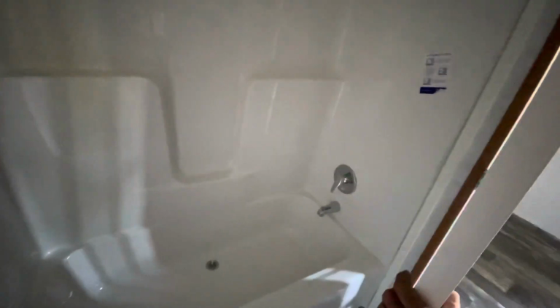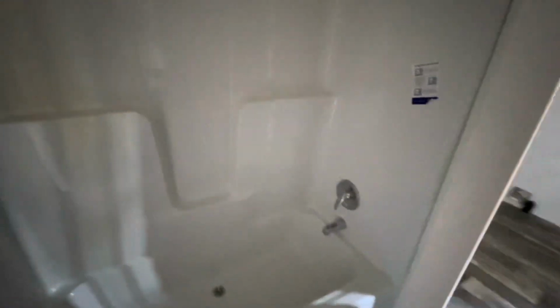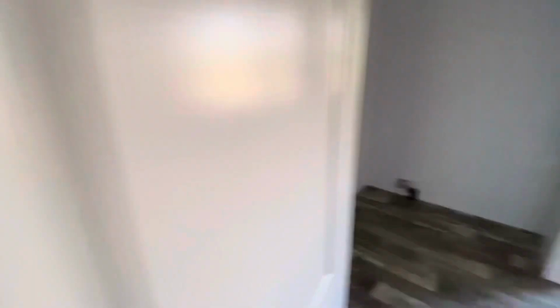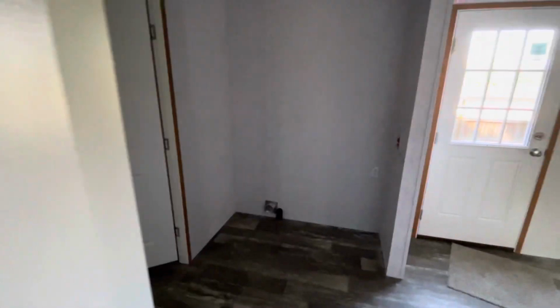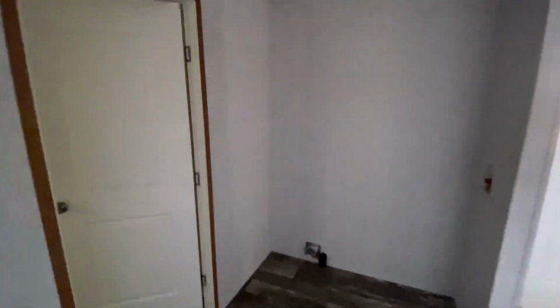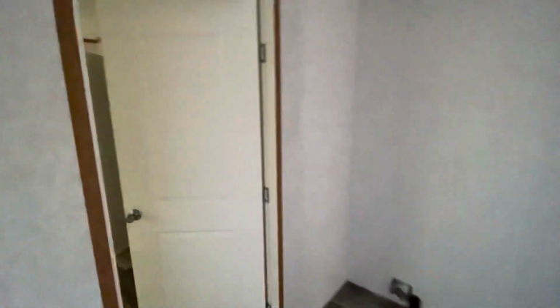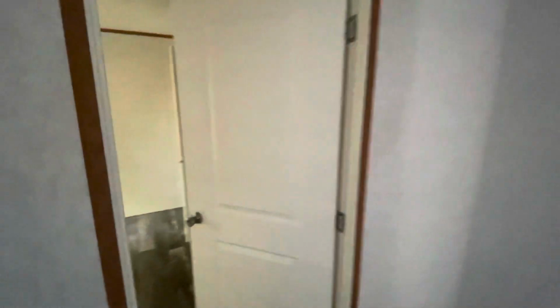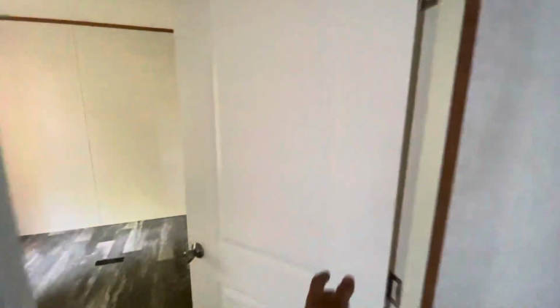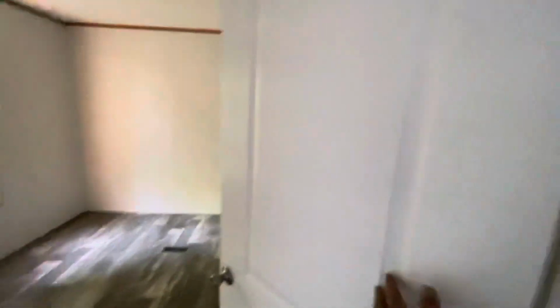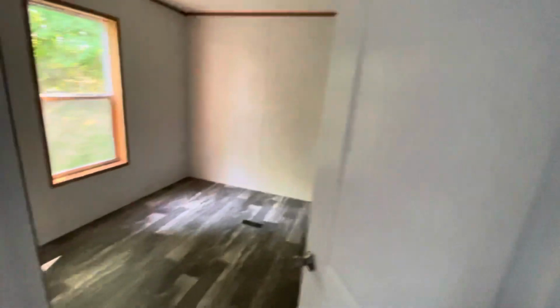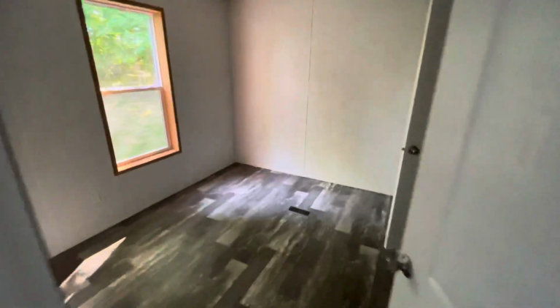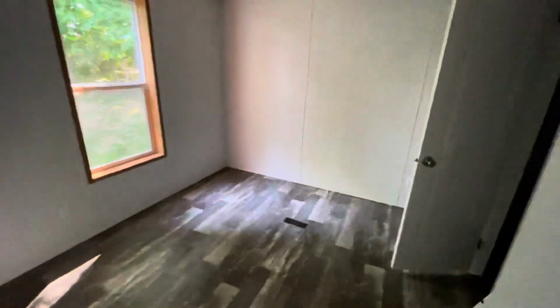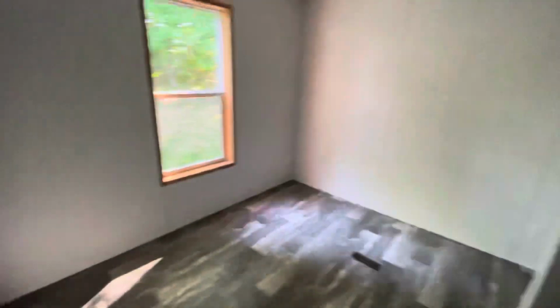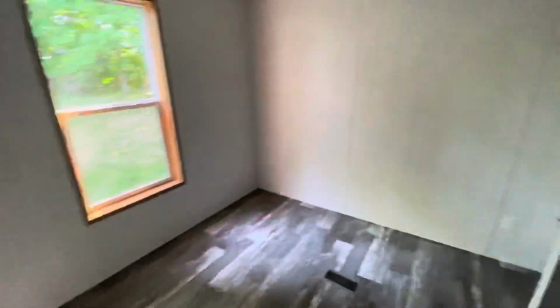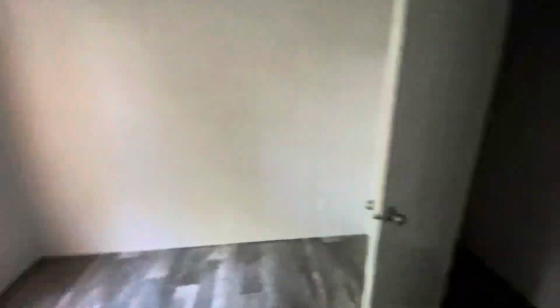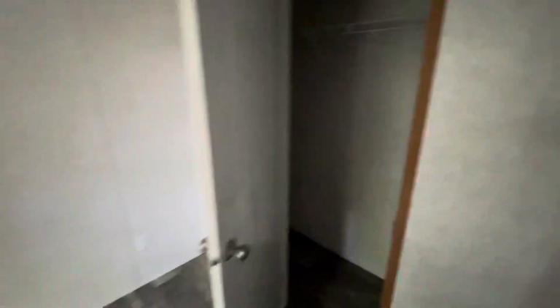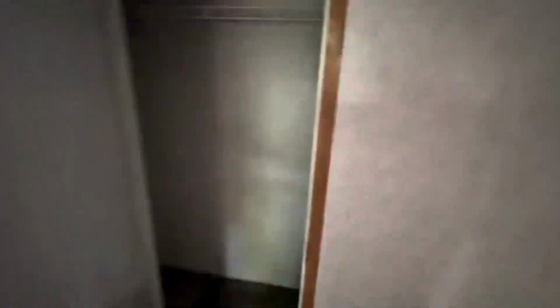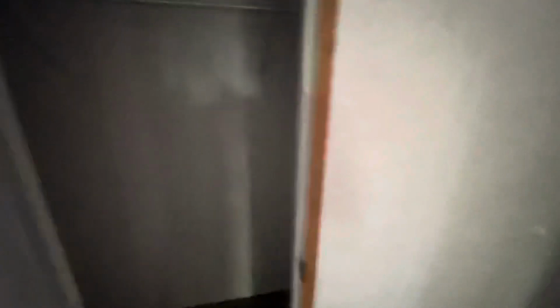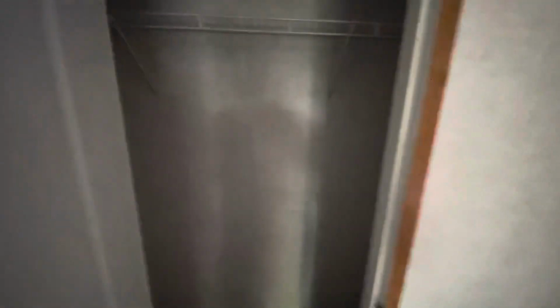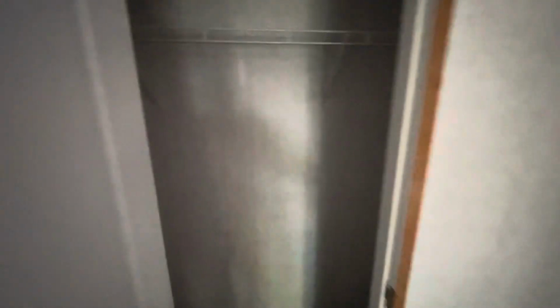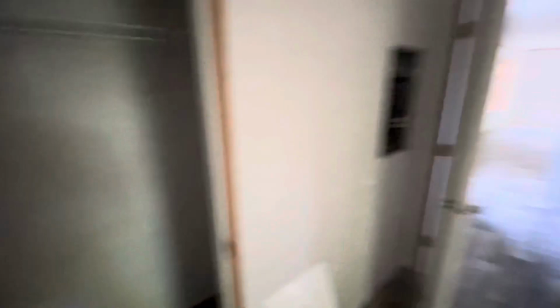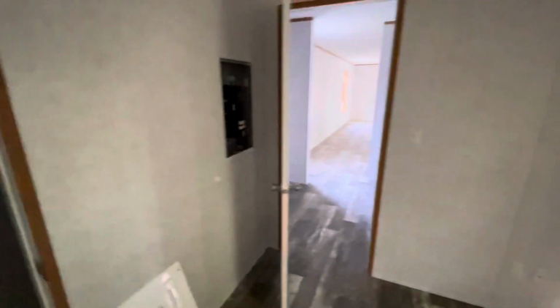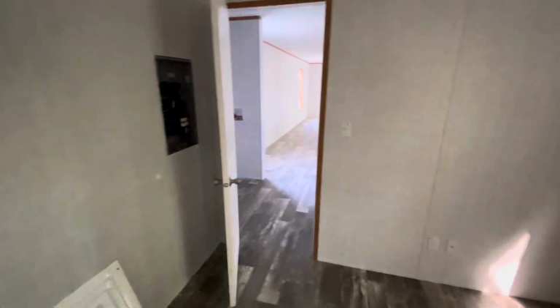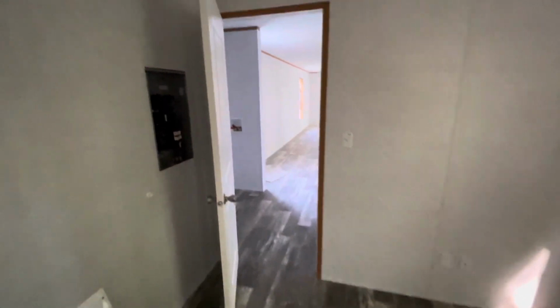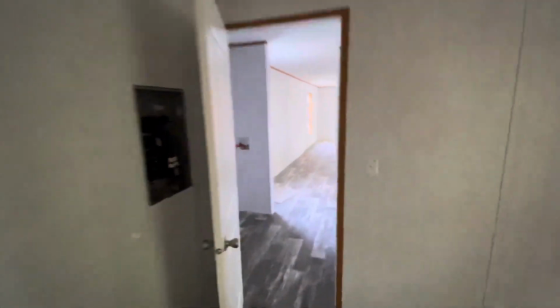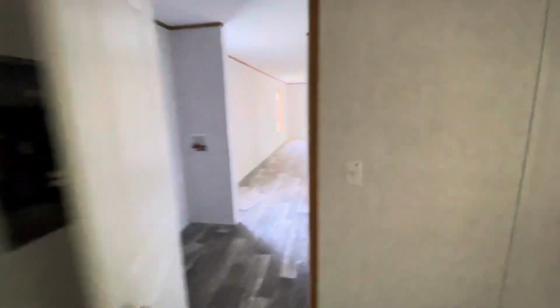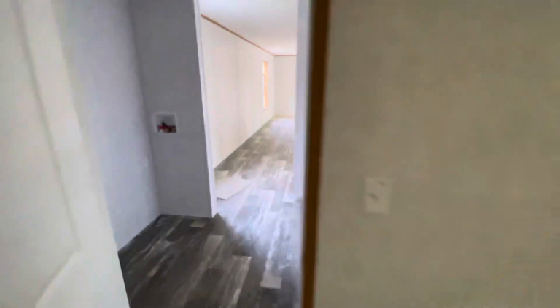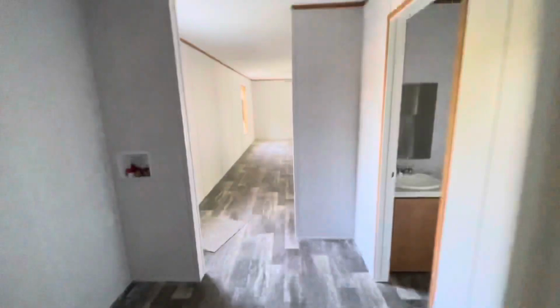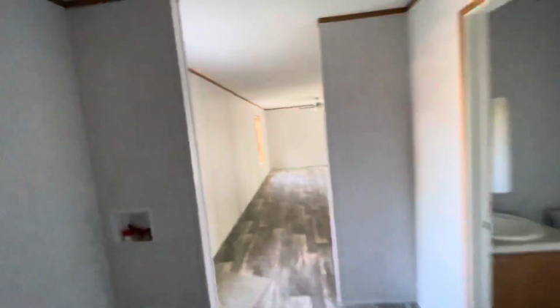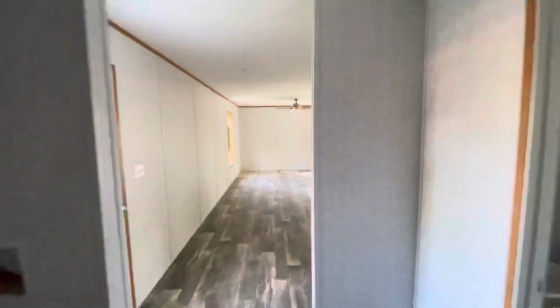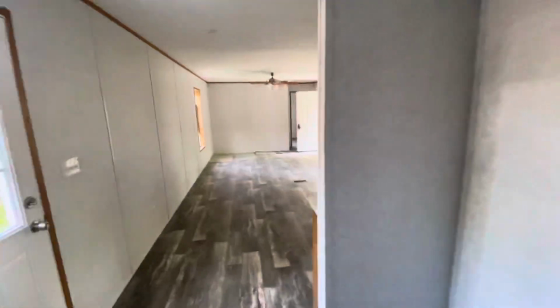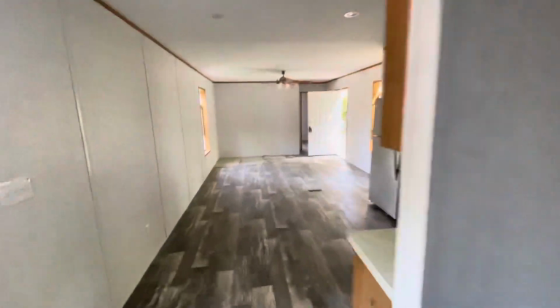Full bathroom. And here's a bedroom with a walk-in closet. It's a 200-amp home because we did central air.